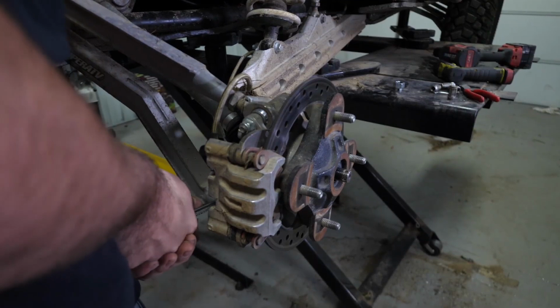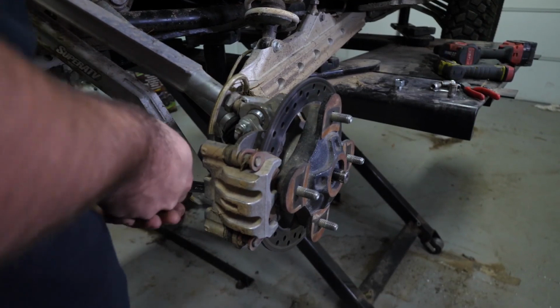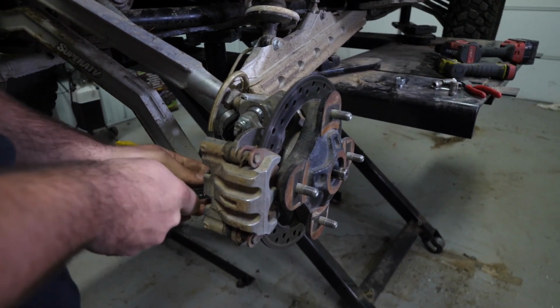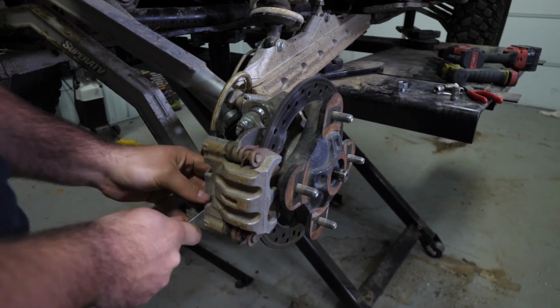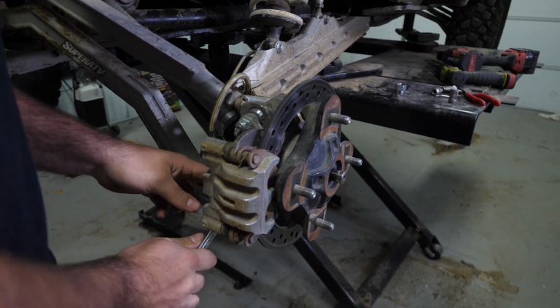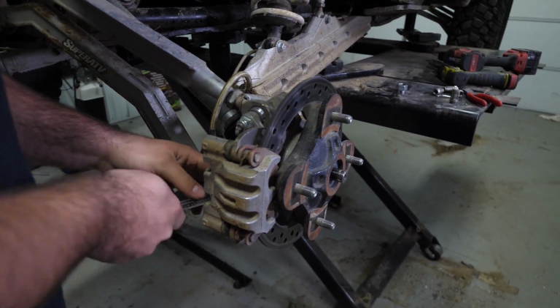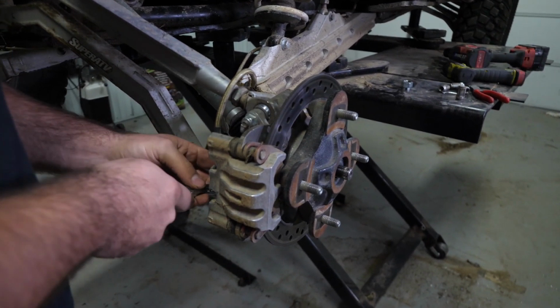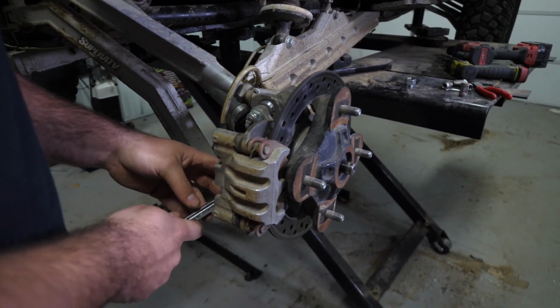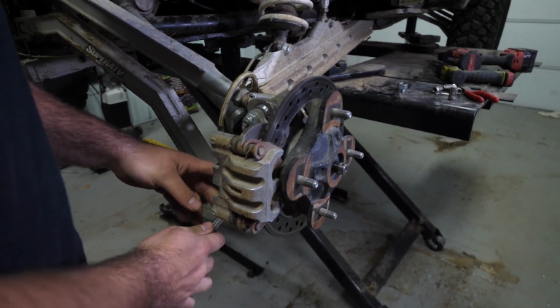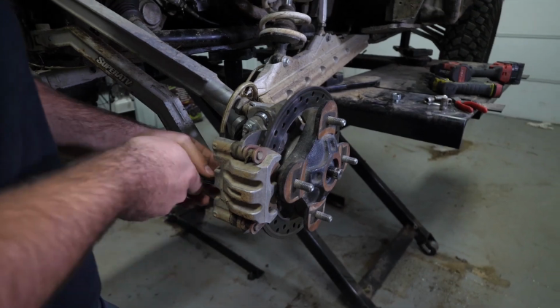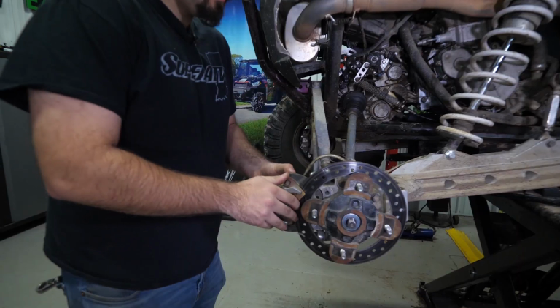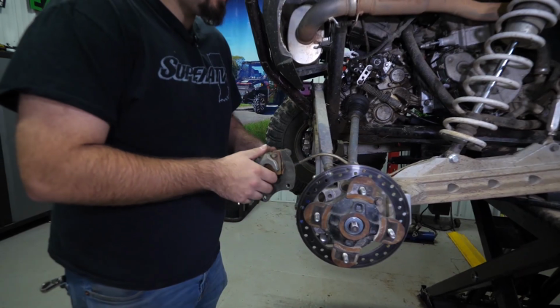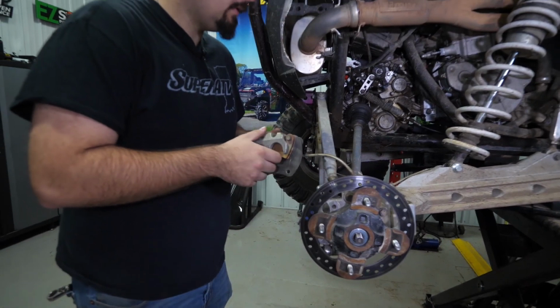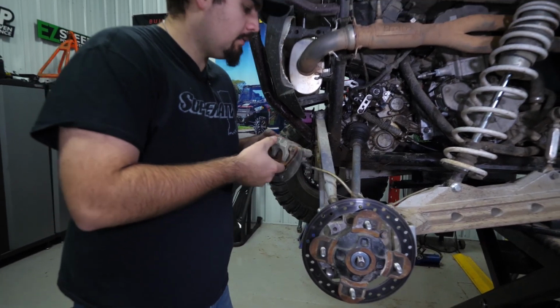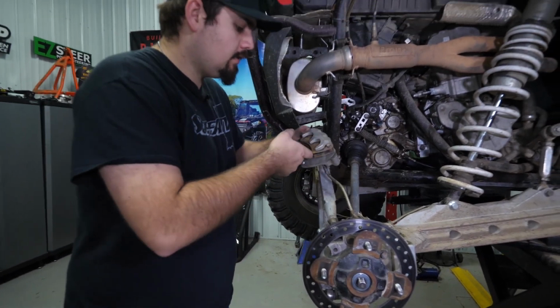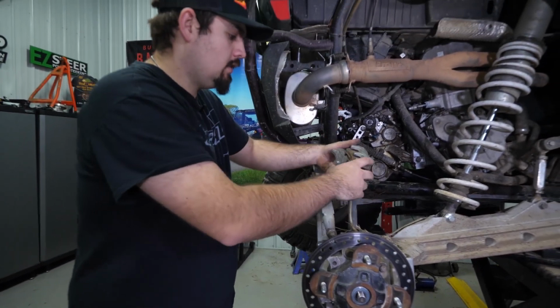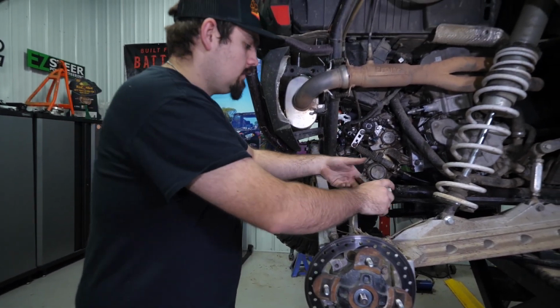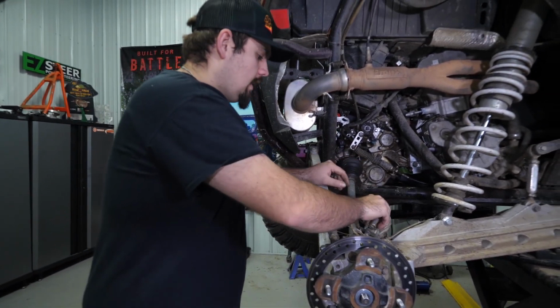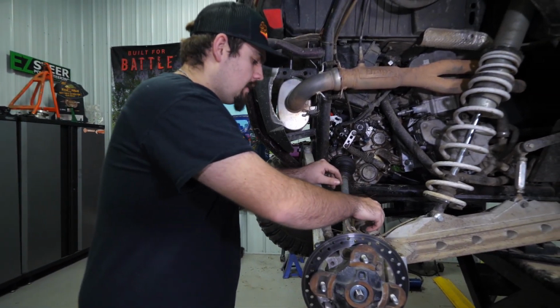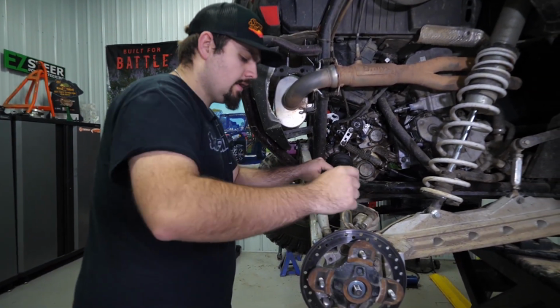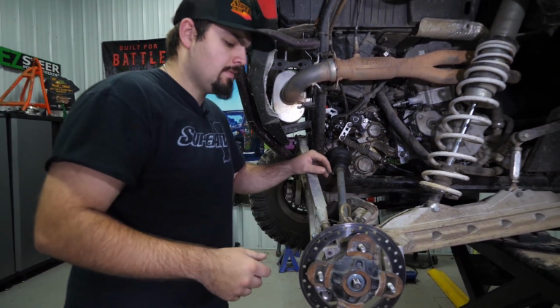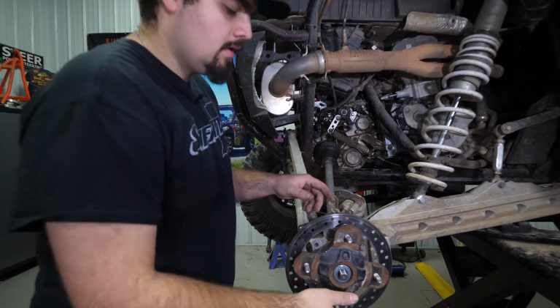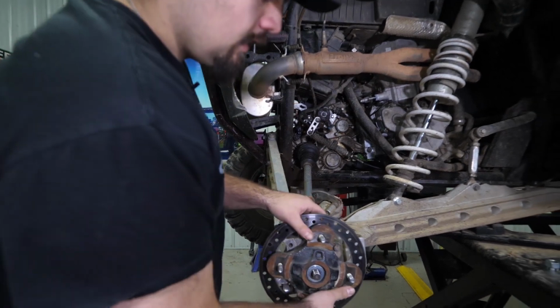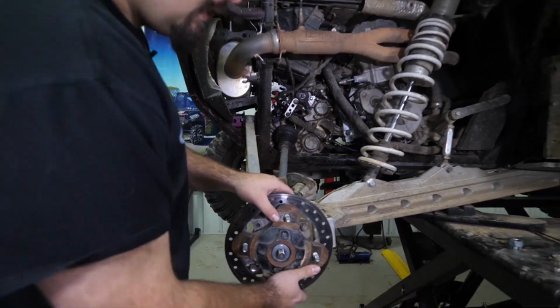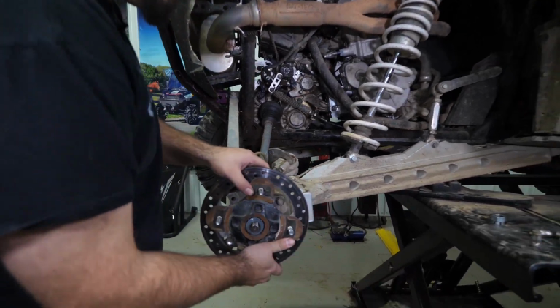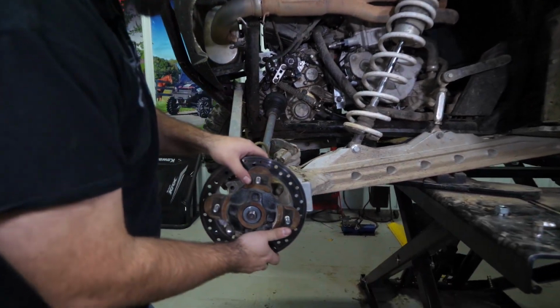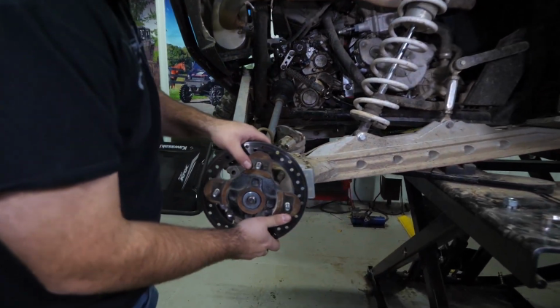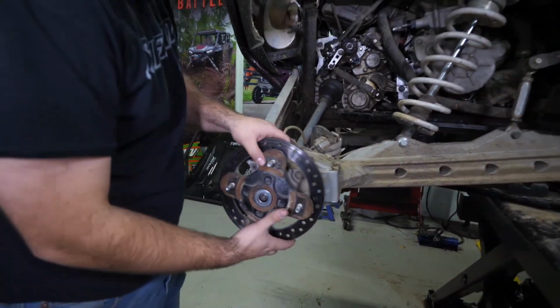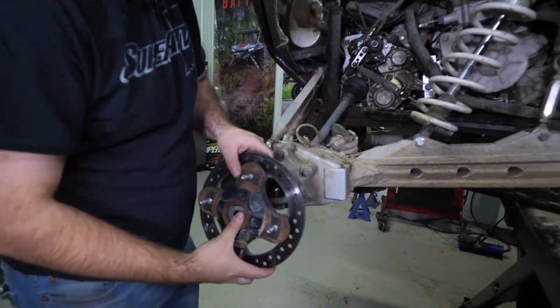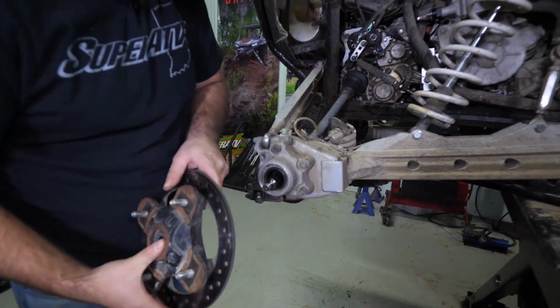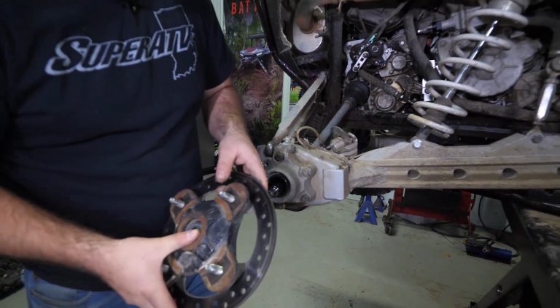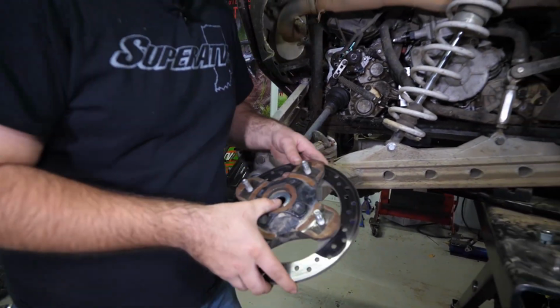Then we'll remove our hardware for our brake calipers and go ahead and remove our caliper — just lay it up out of the way. We'll grab the hub and slide it off just like that.